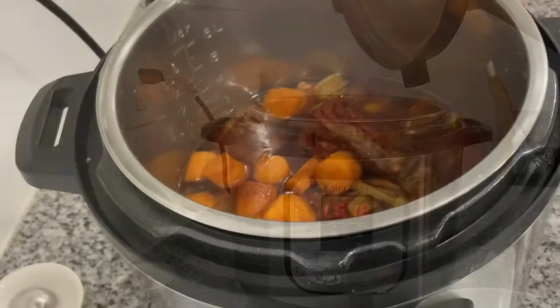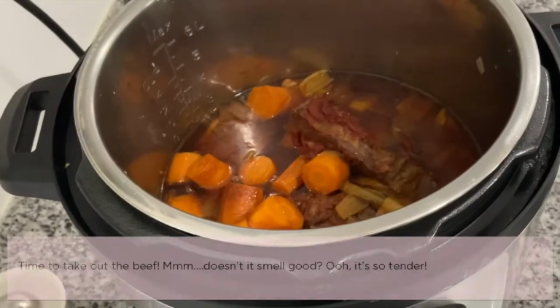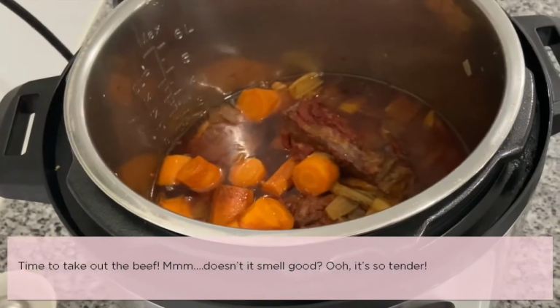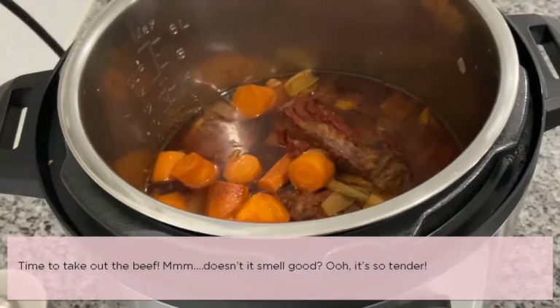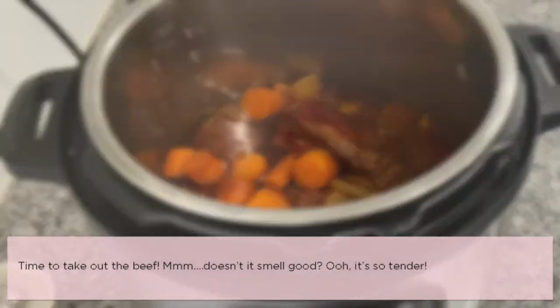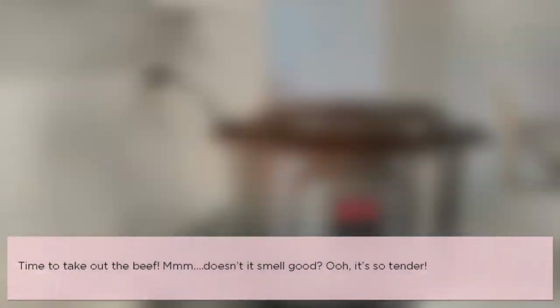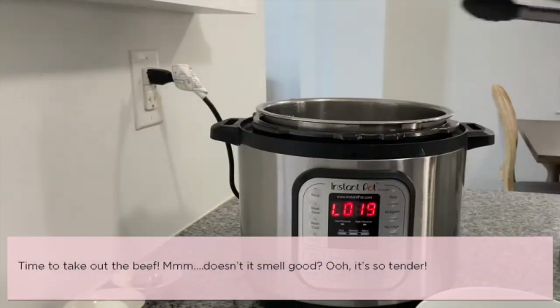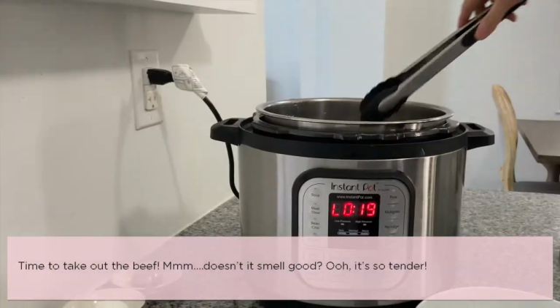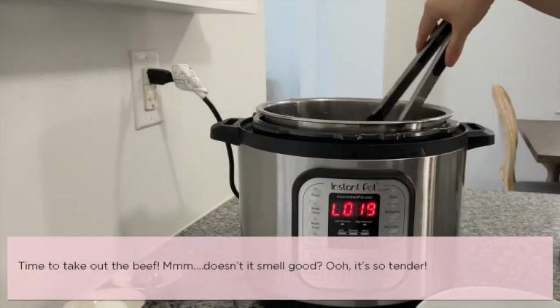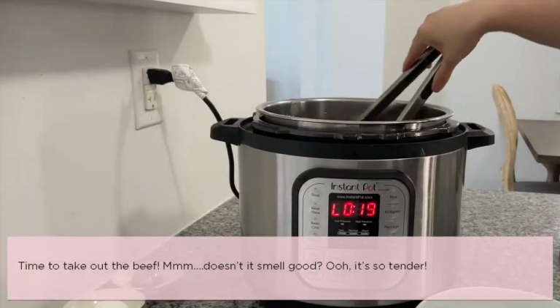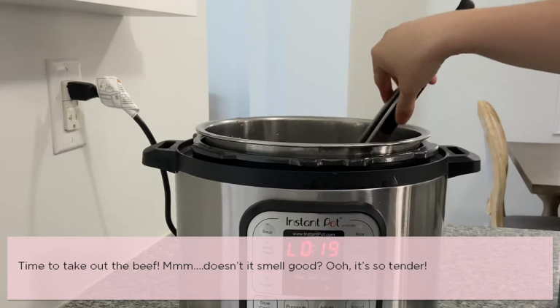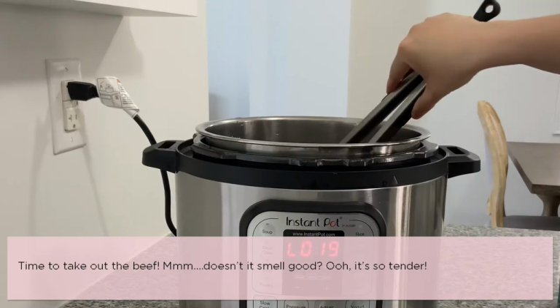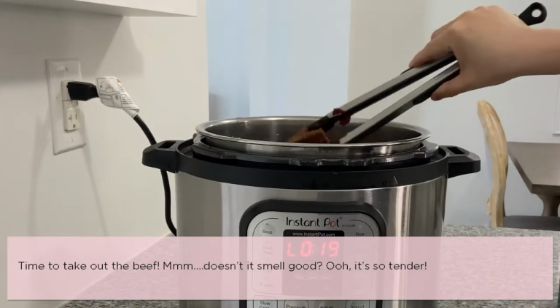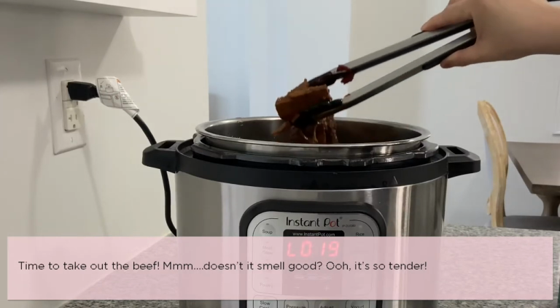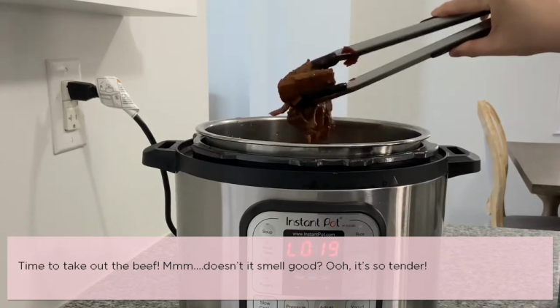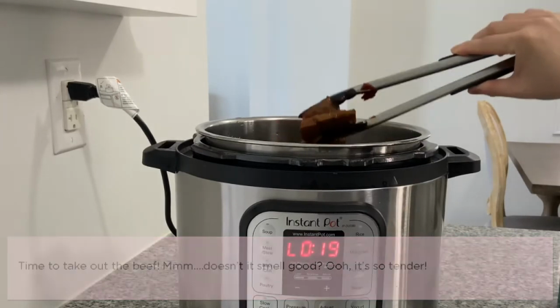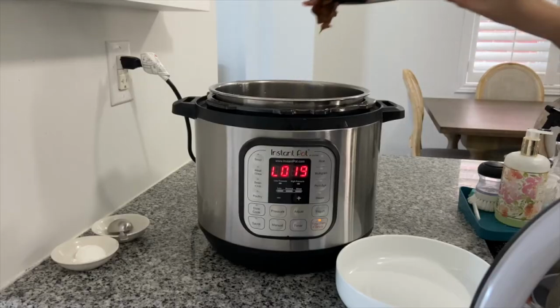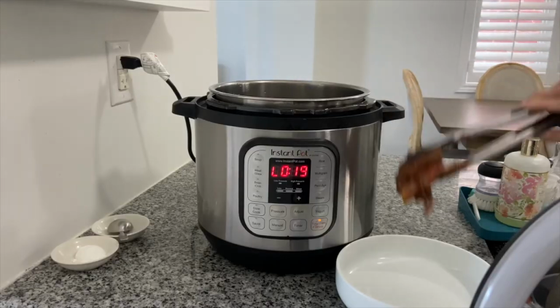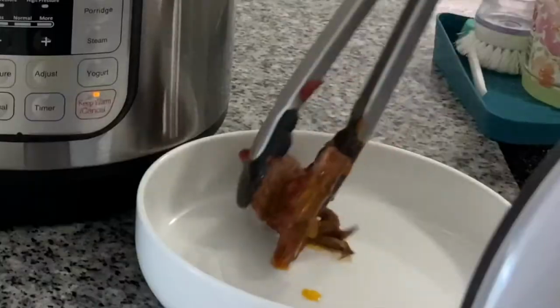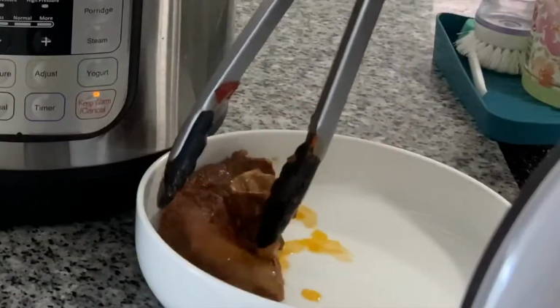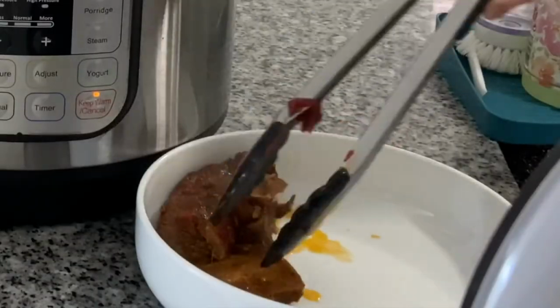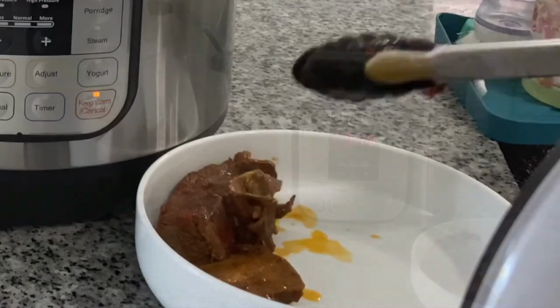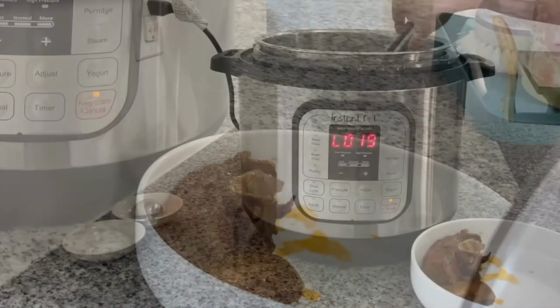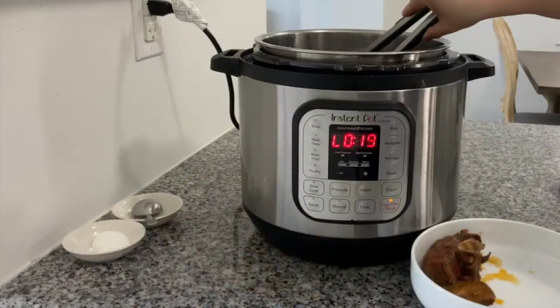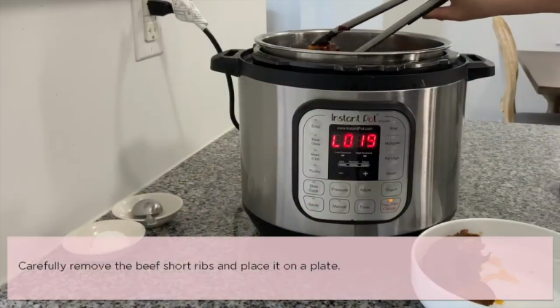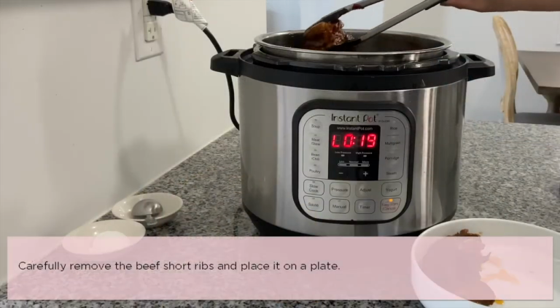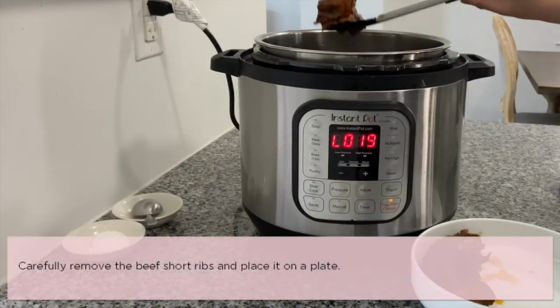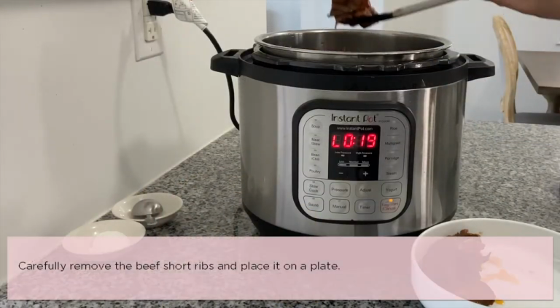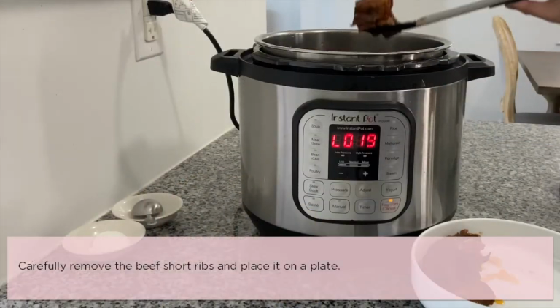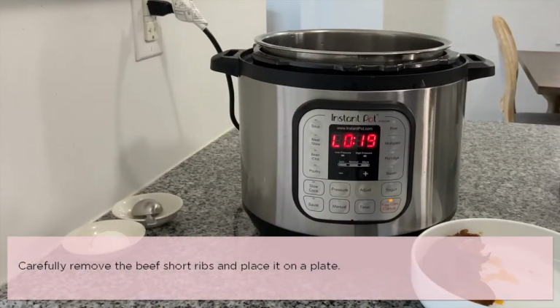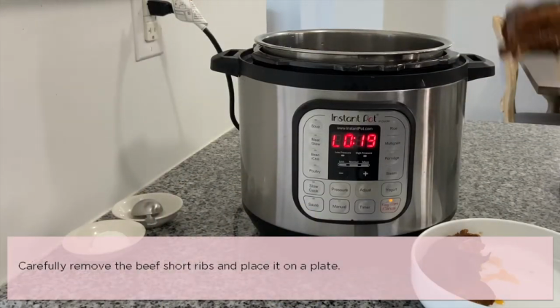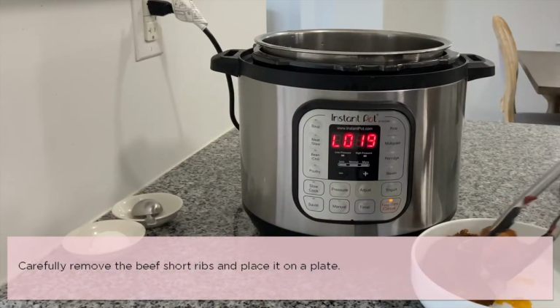Yay, it's ready! Time to take out the beef. Doesn't it smell so good? It's so tender. Carefully remove the beef short ribs and place them on a plate.